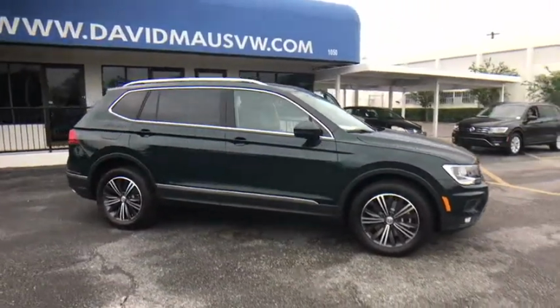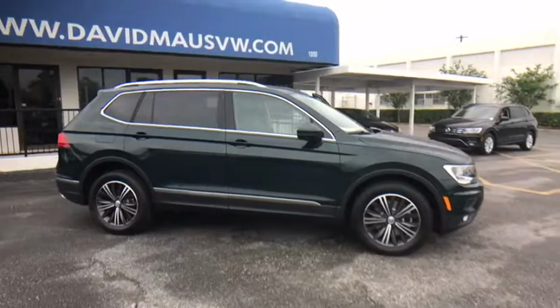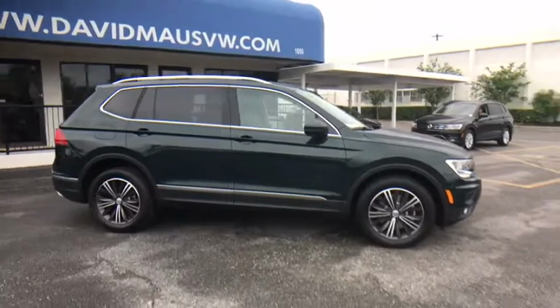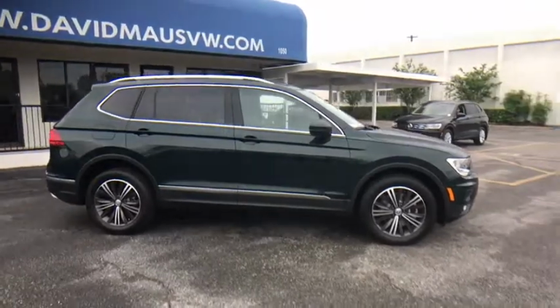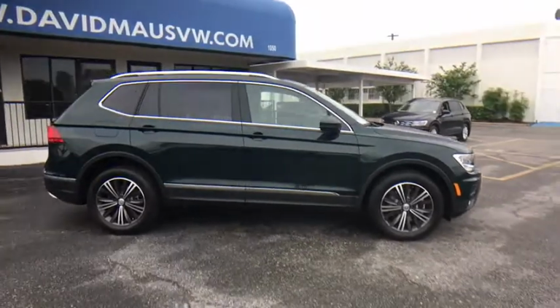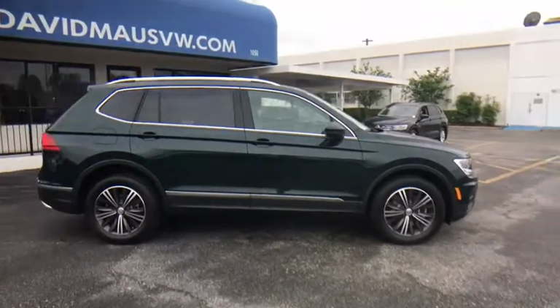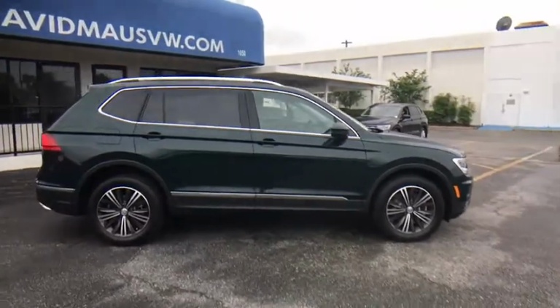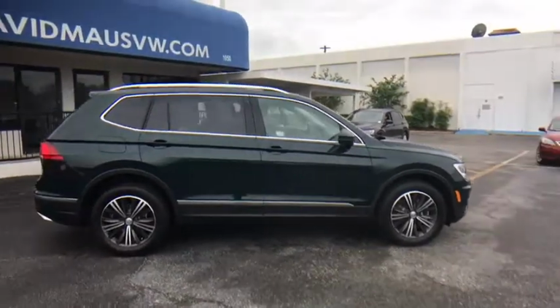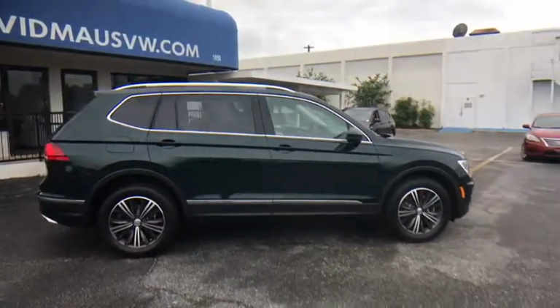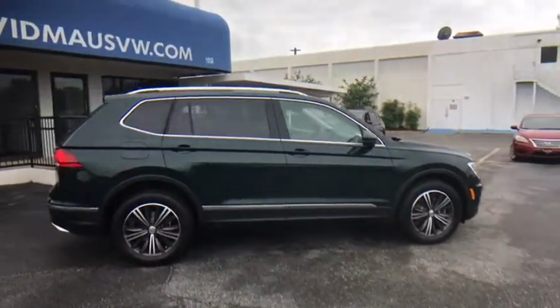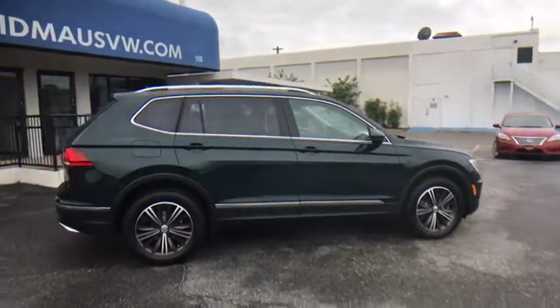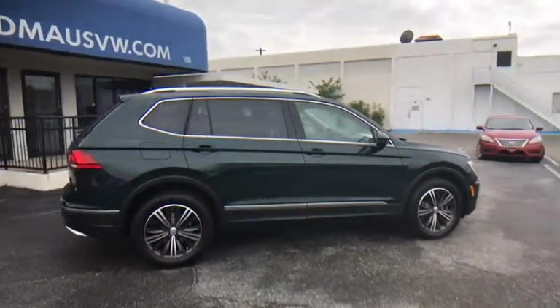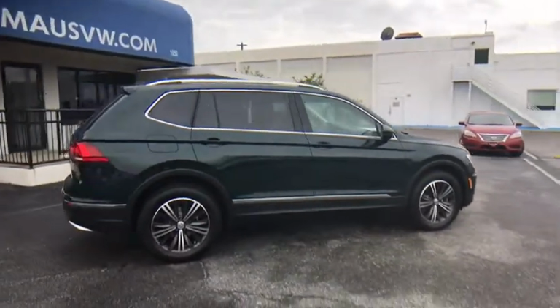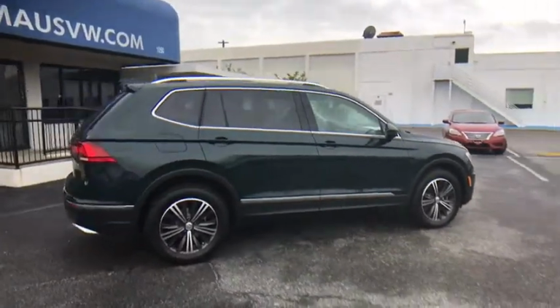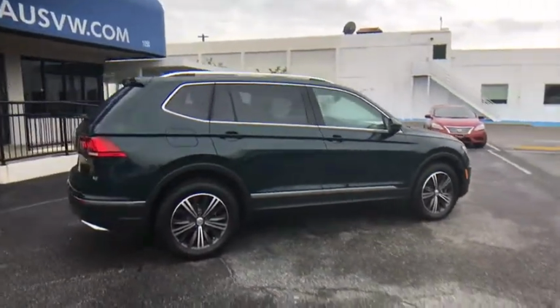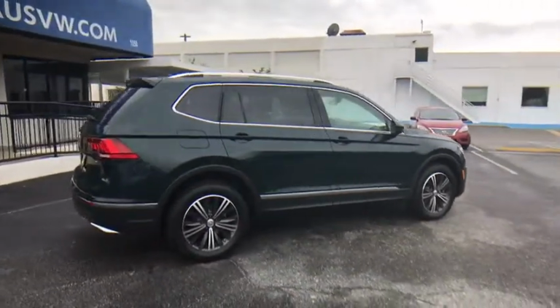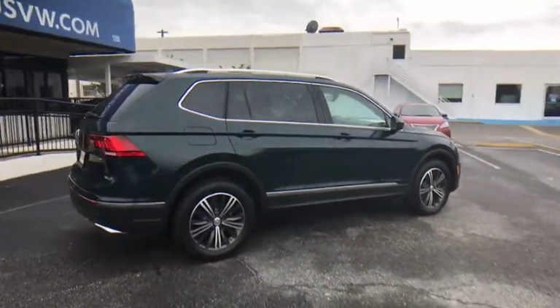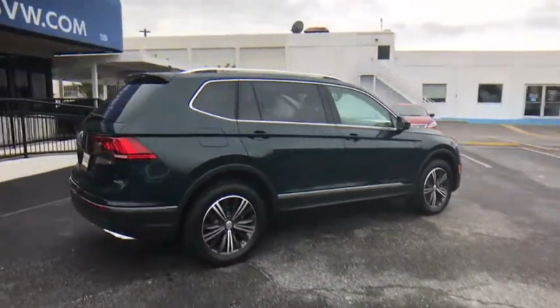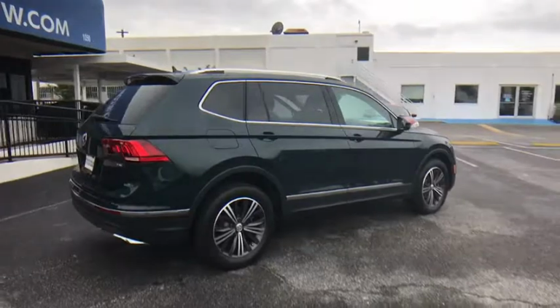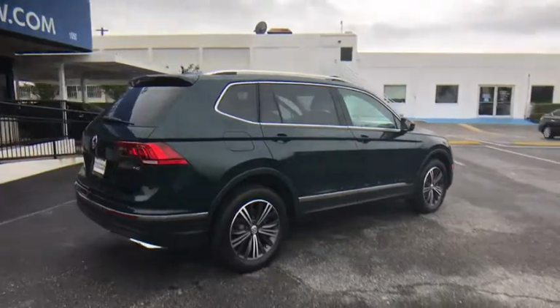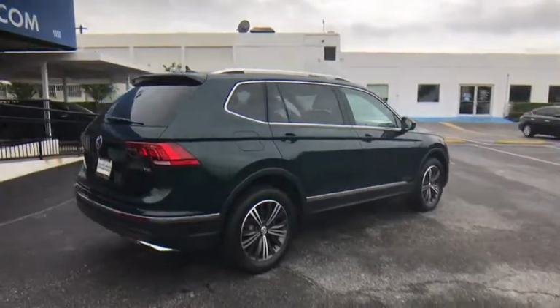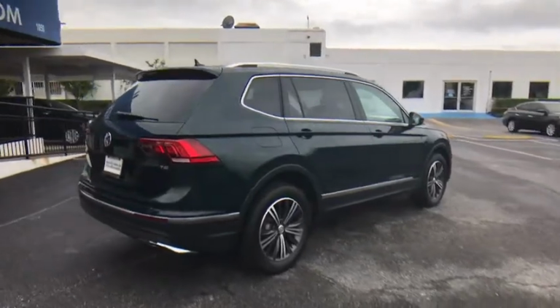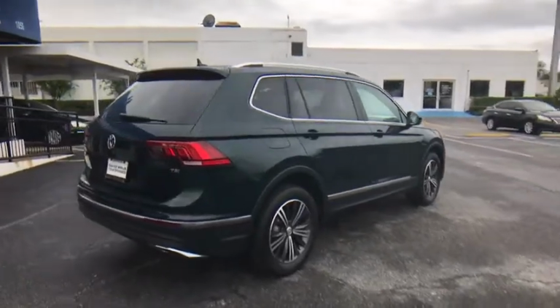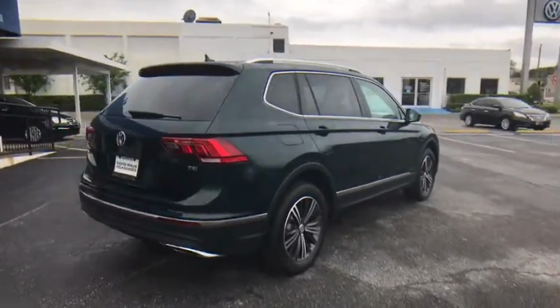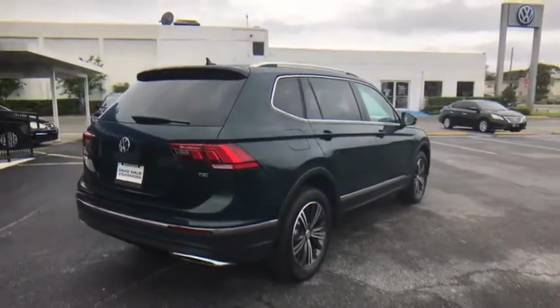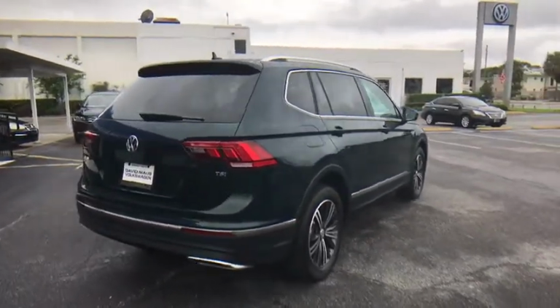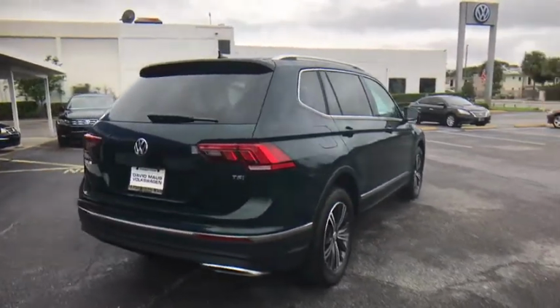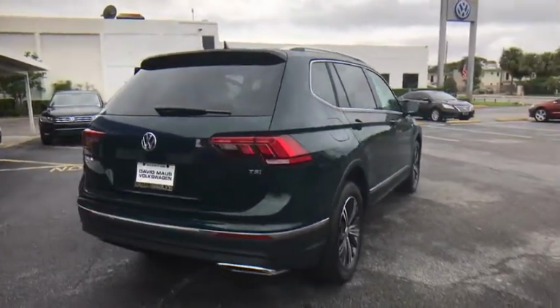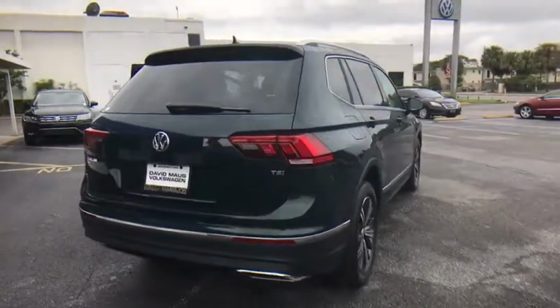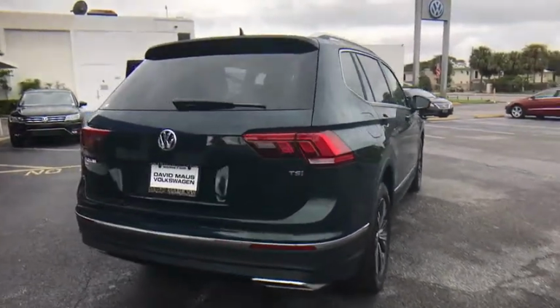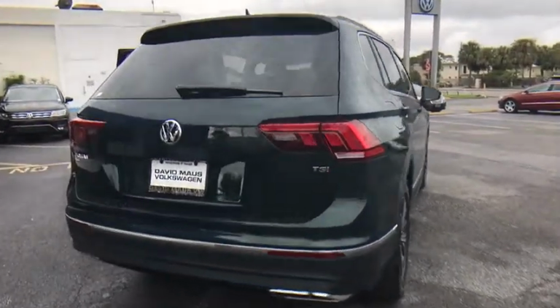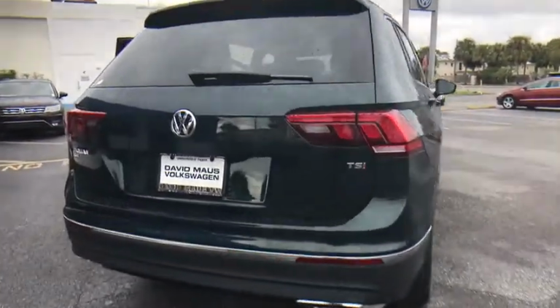Stability control. Remote engine start. Traction control. Keyless entry. Navigation system. Anti-lock braking system. Power liftgate. Steering wheel audio controls.